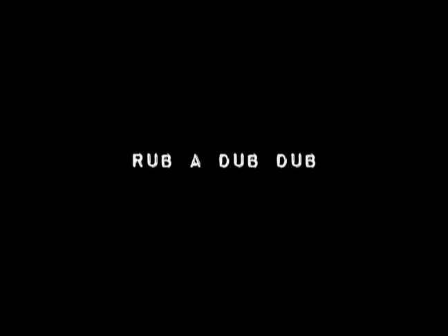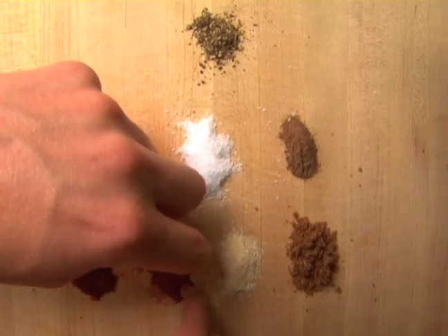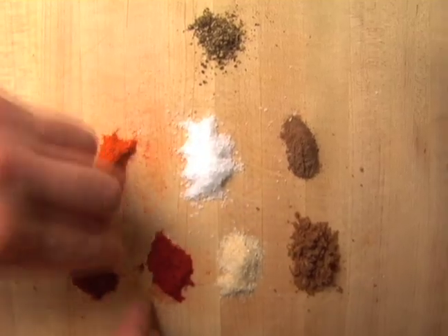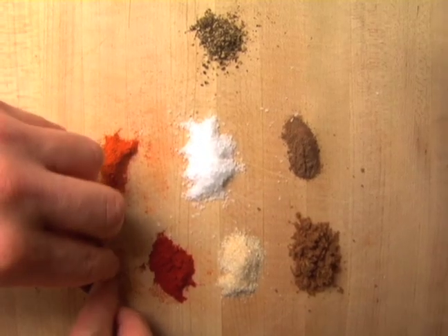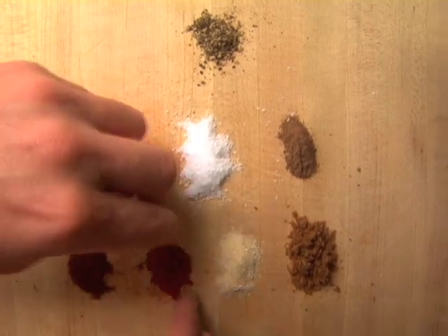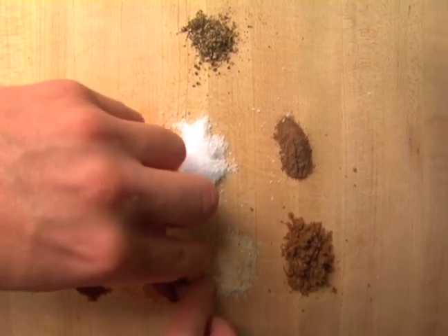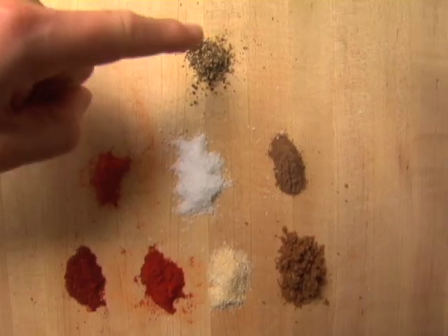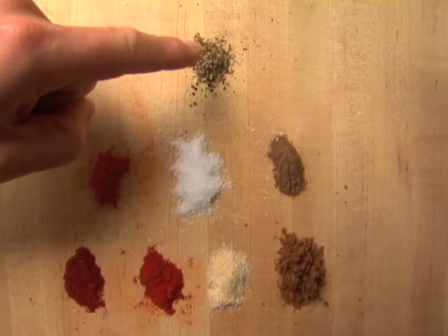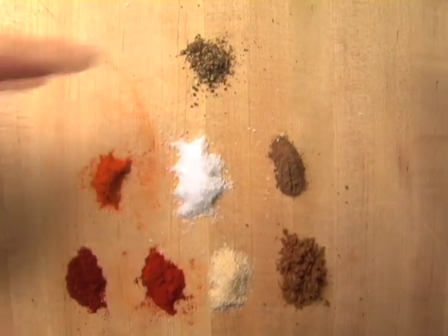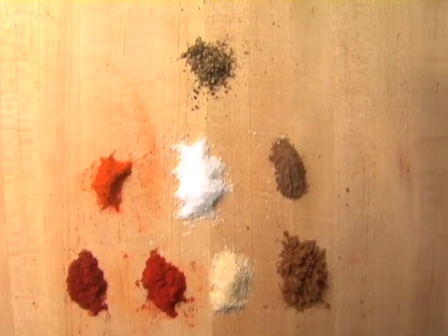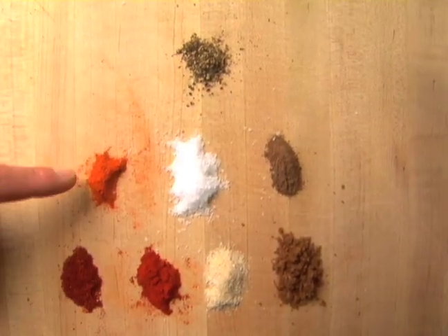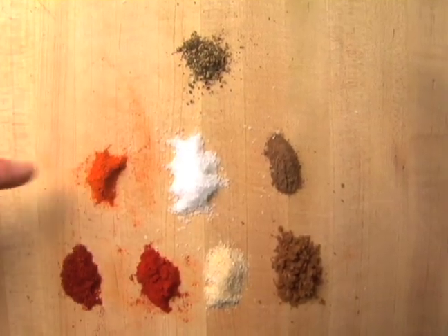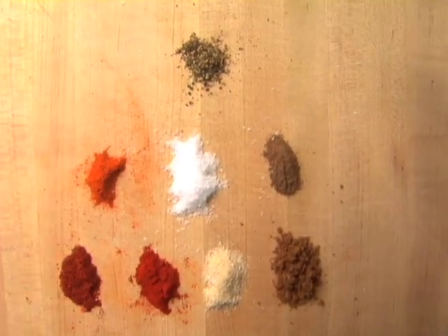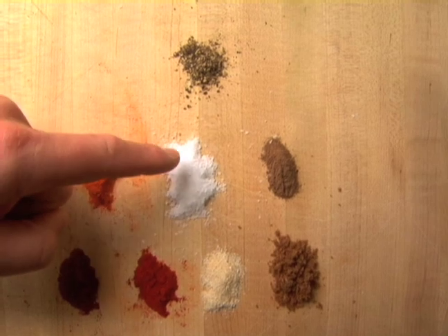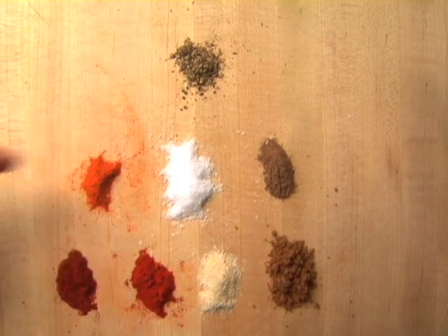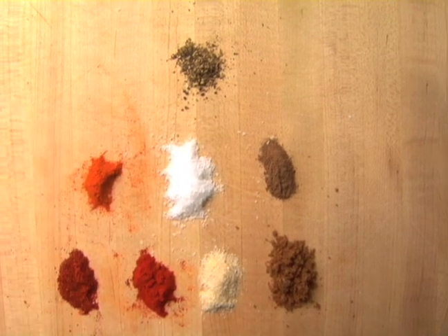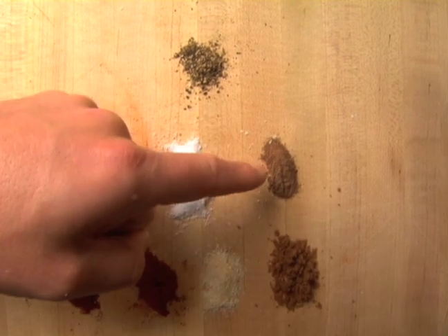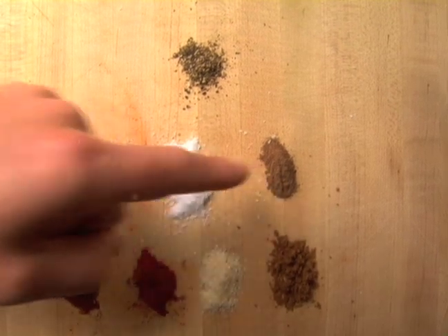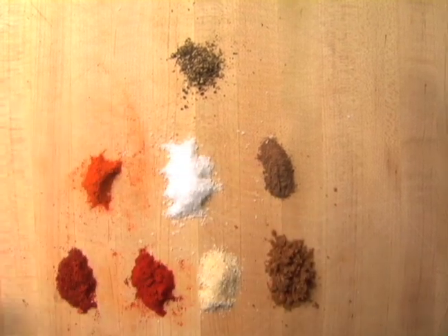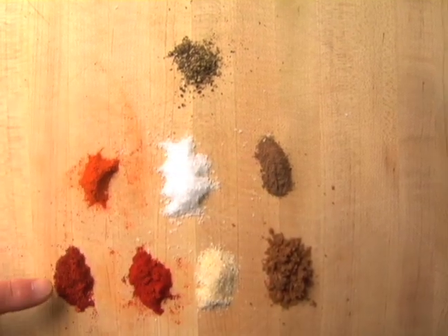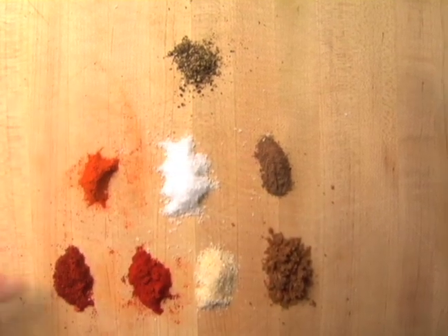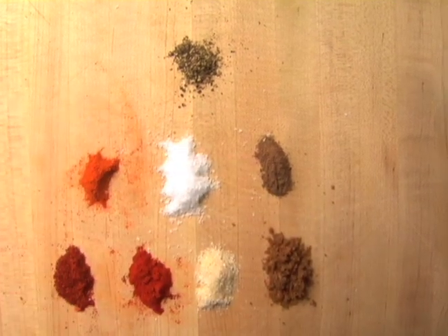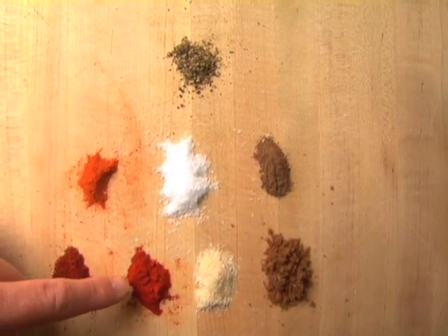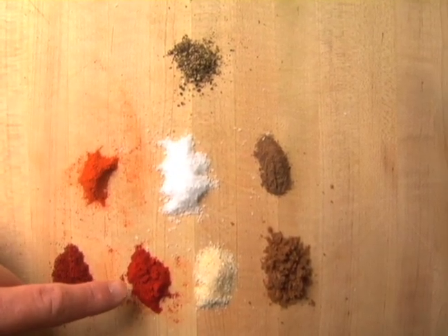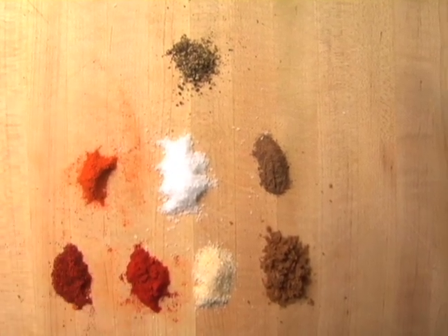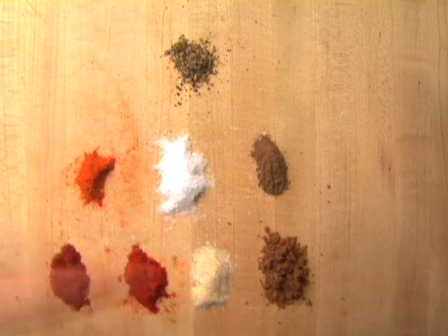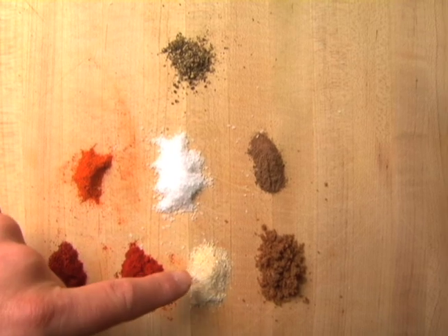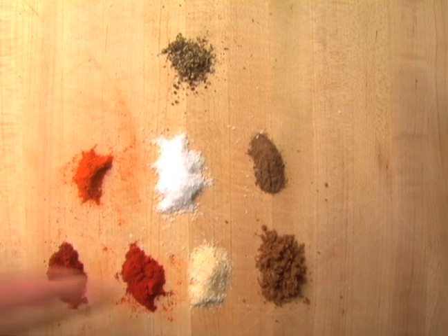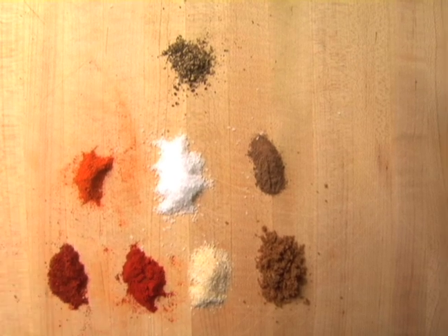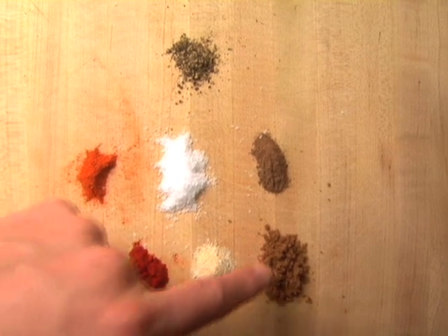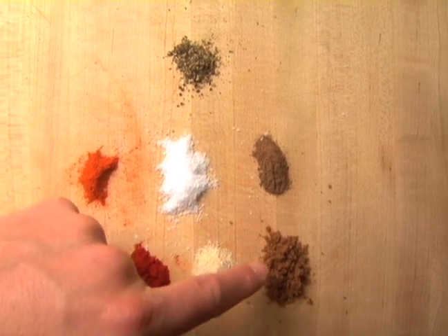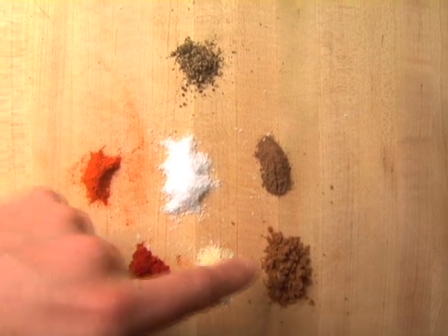The spices we're going to use for the dry rub: black pepper, cayenne pepper, salt, allspice, chili powder, smoked paprika, onion powder, and a little brown sugar.